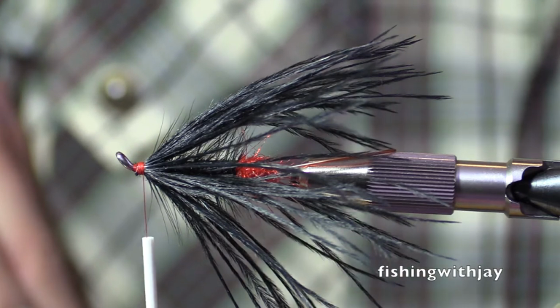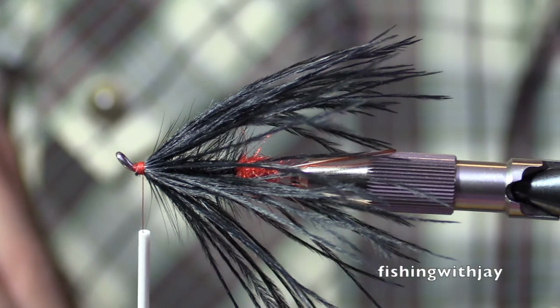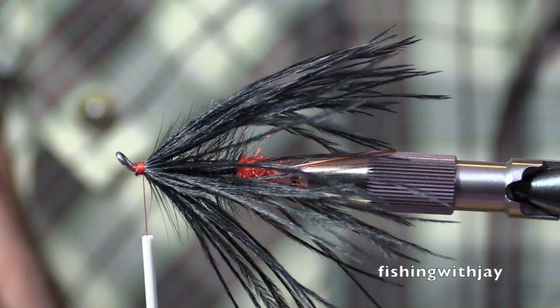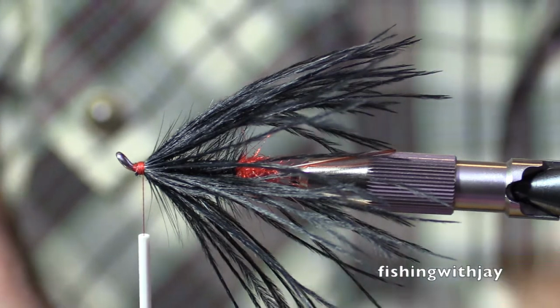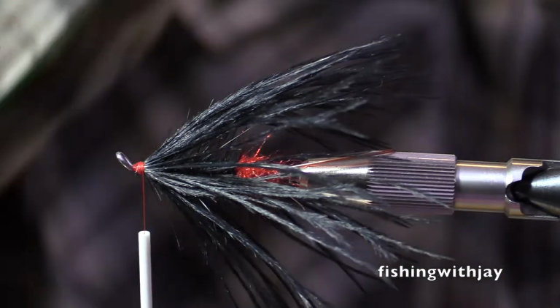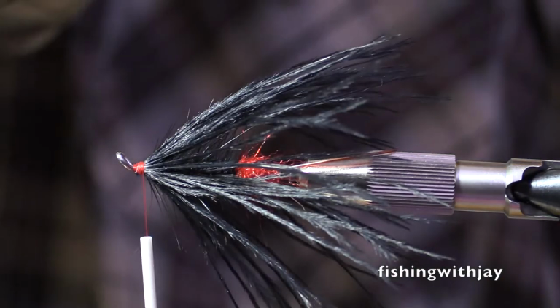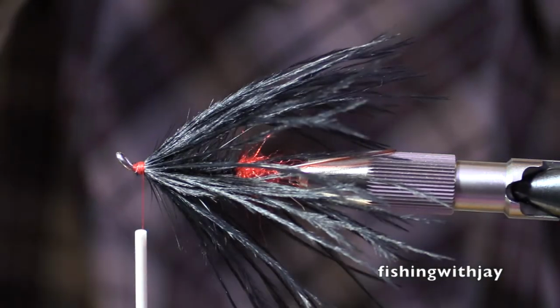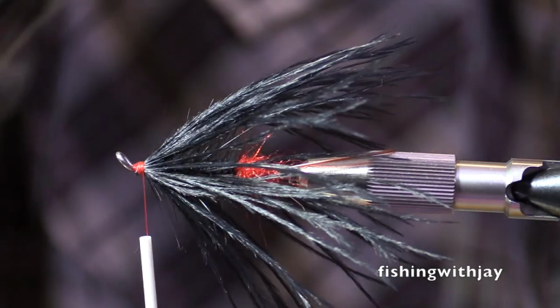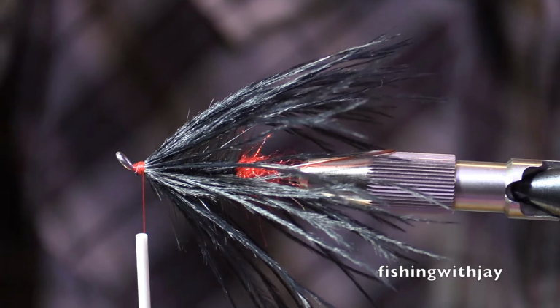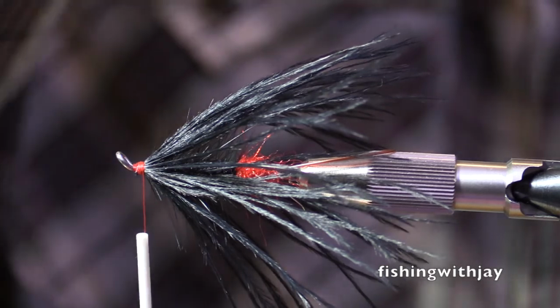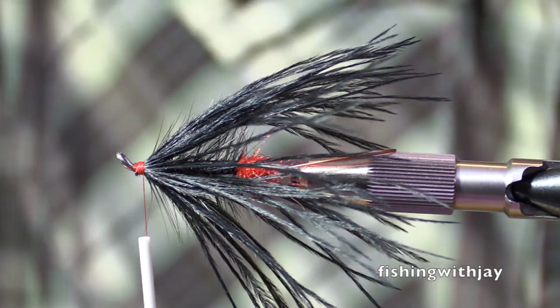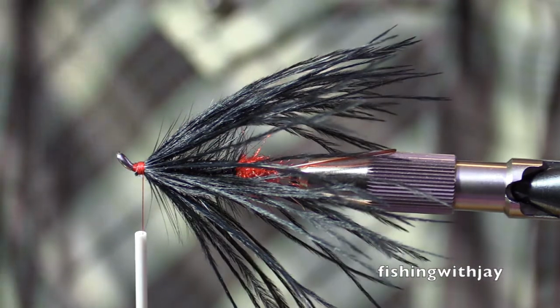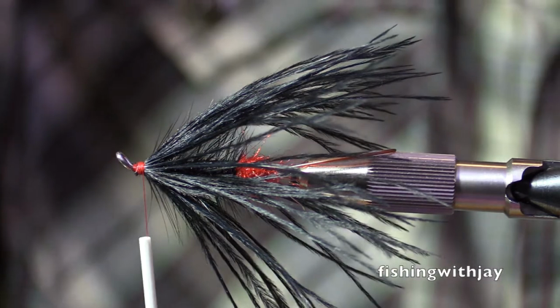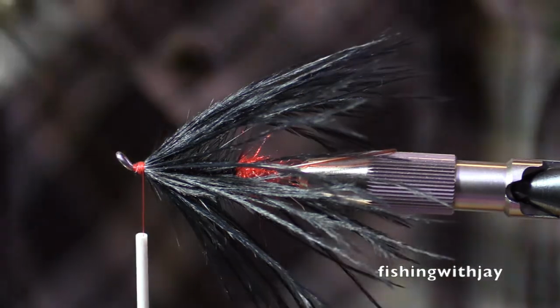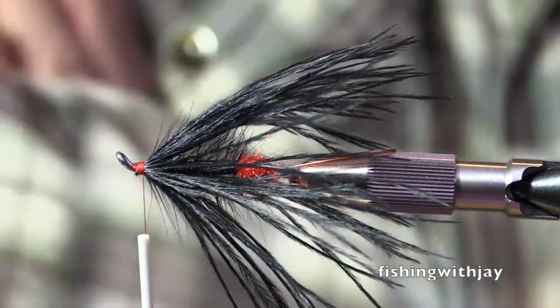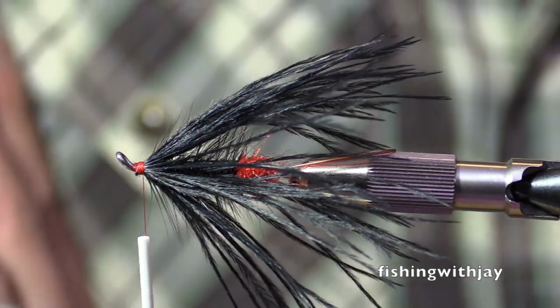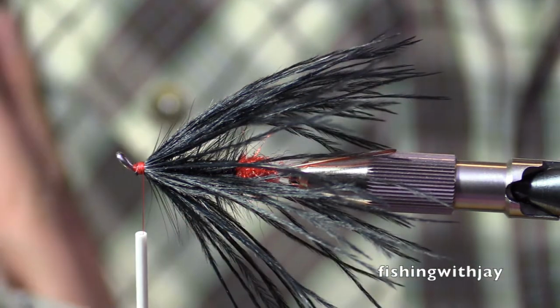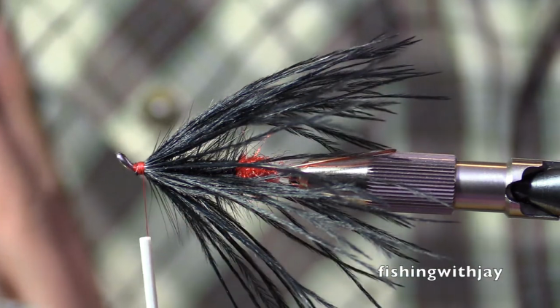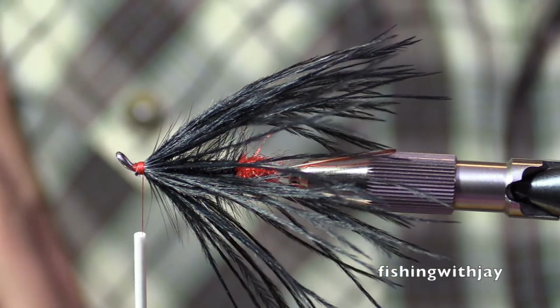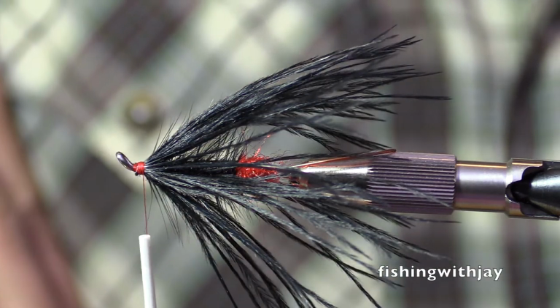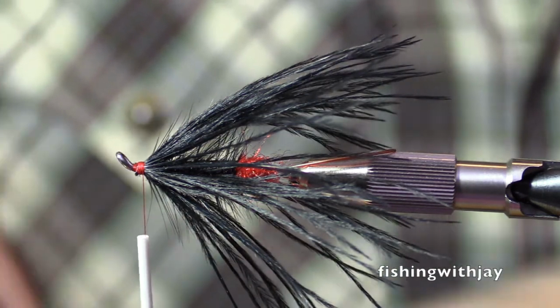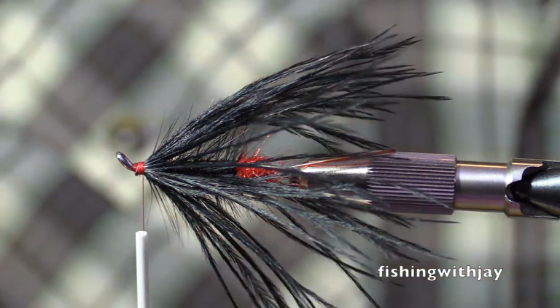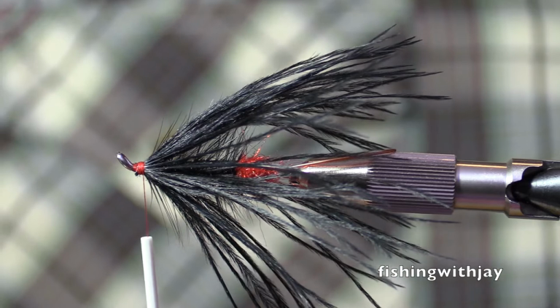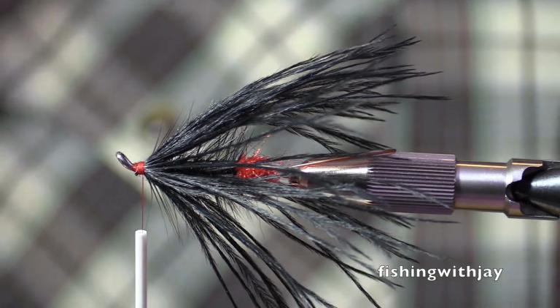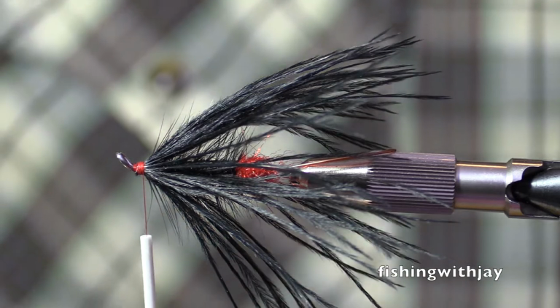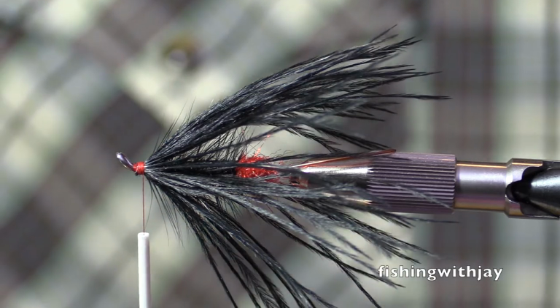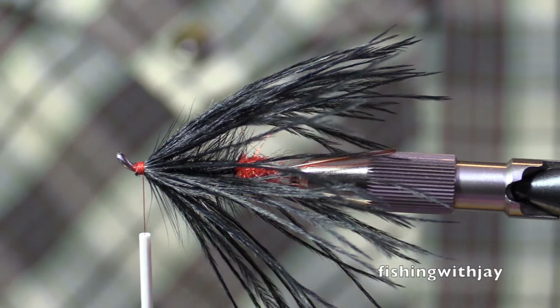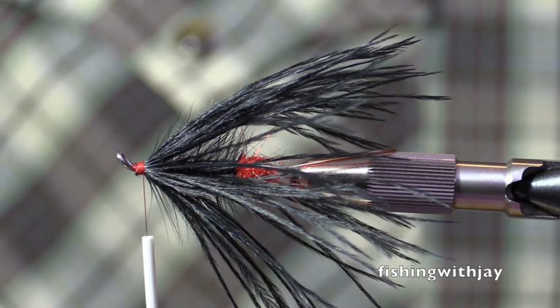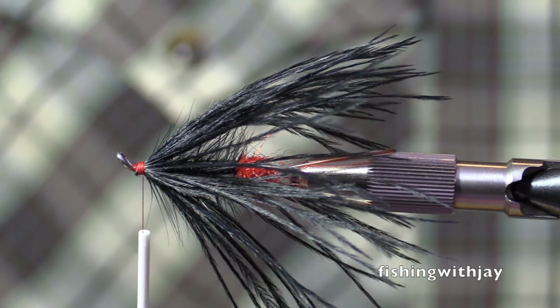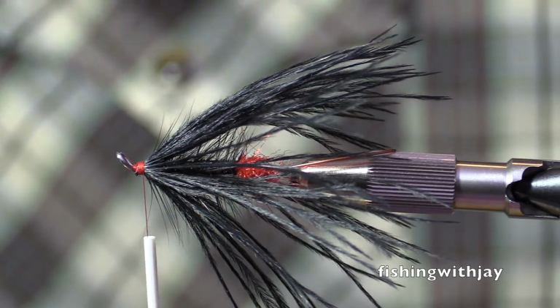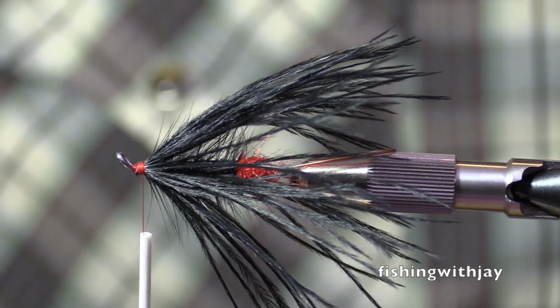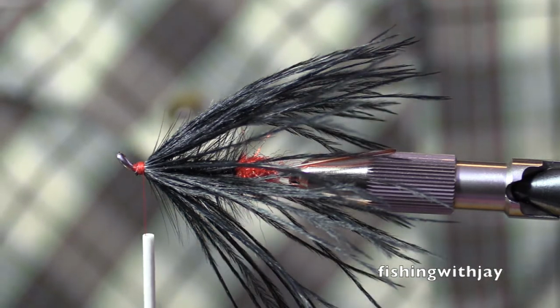Oh, crazy. See, I always leave mine in the package and I just poke a little hole and I can fish out a strand or two. I know. That's what Bruce Berry does too. Okay. But when you're doing production...